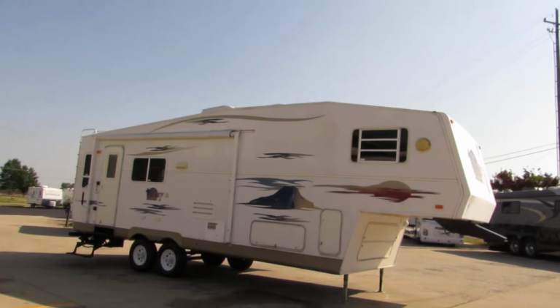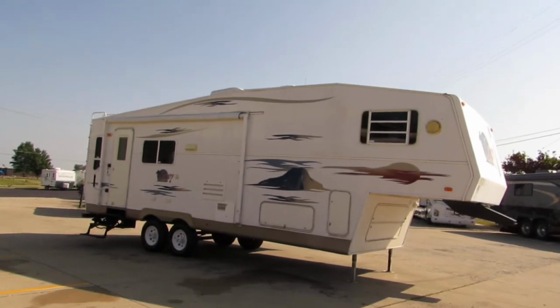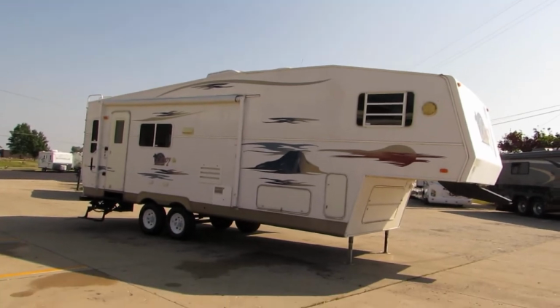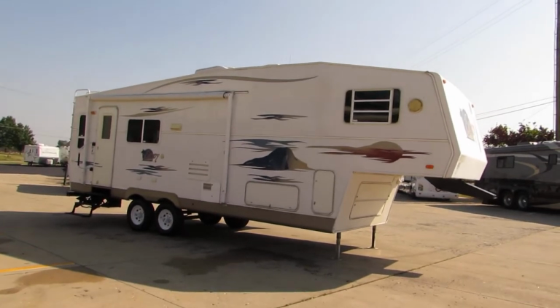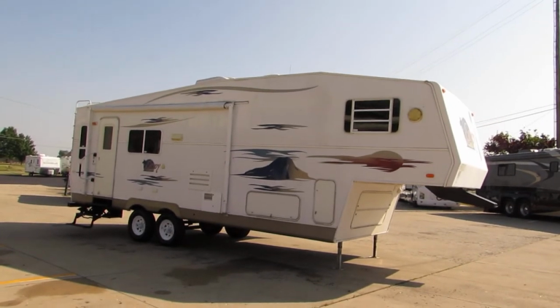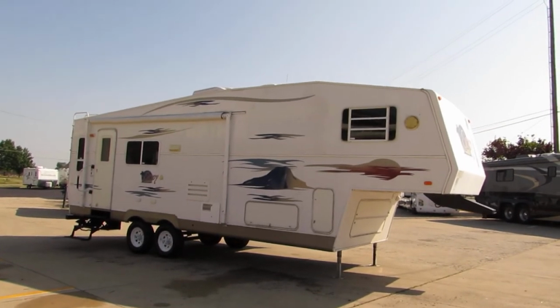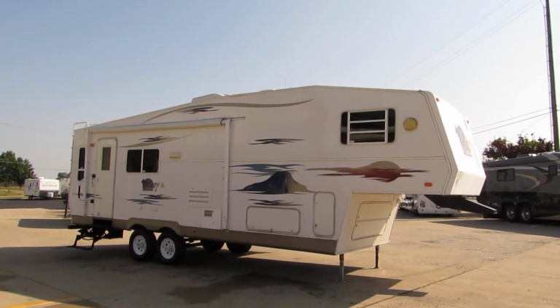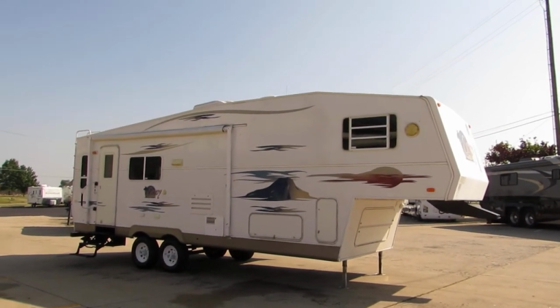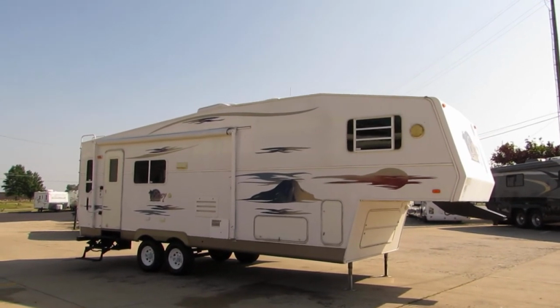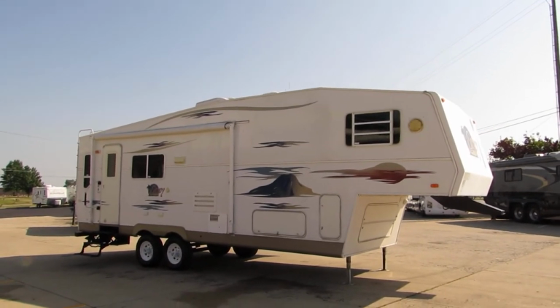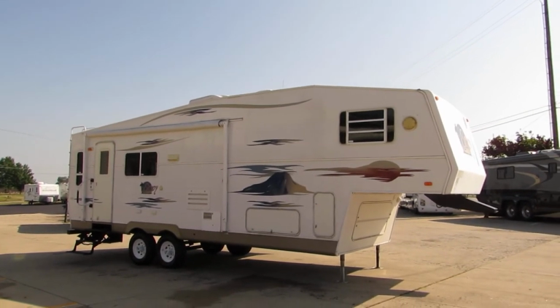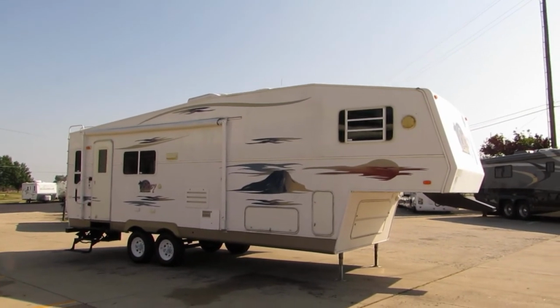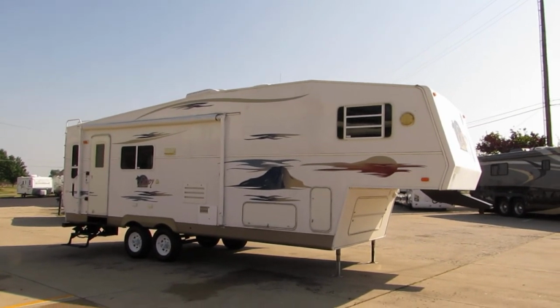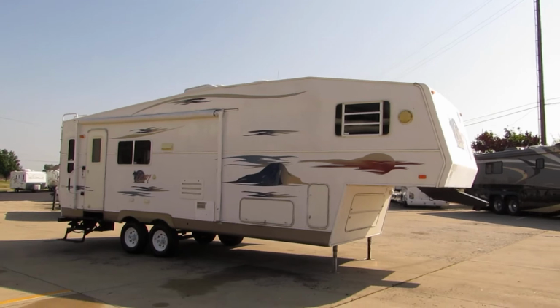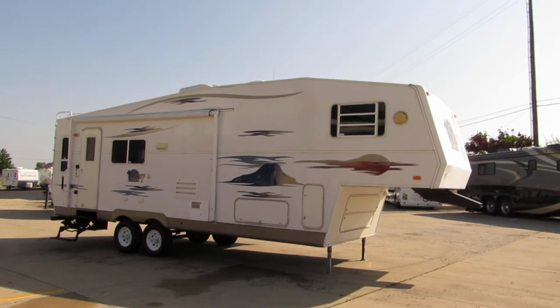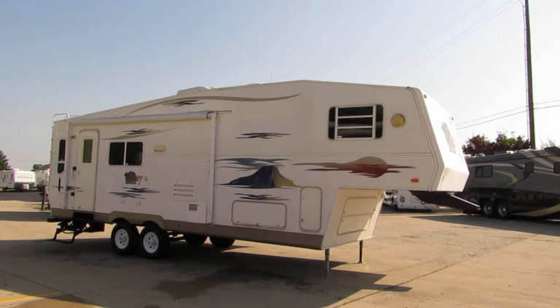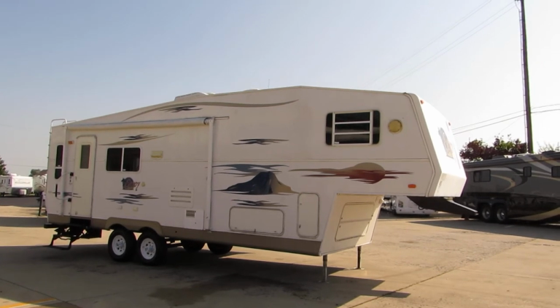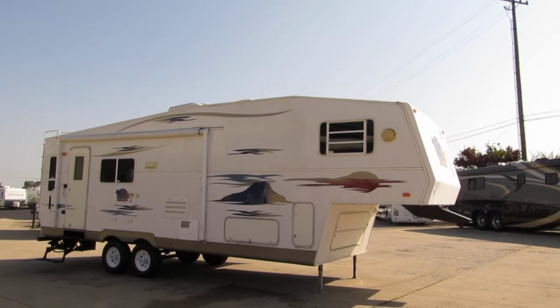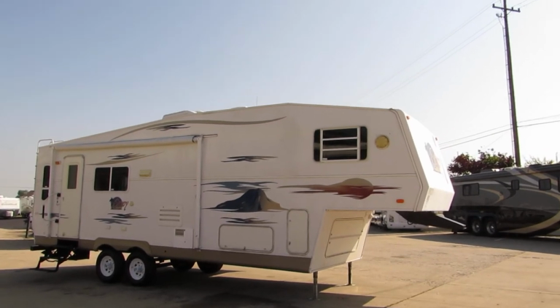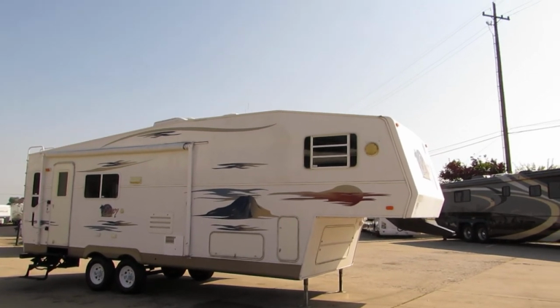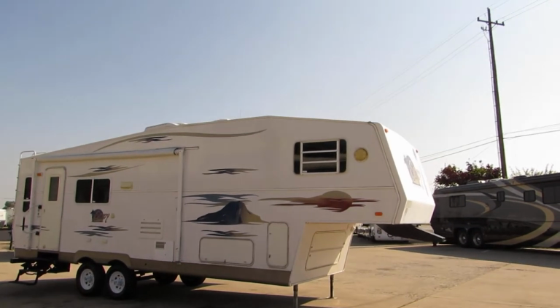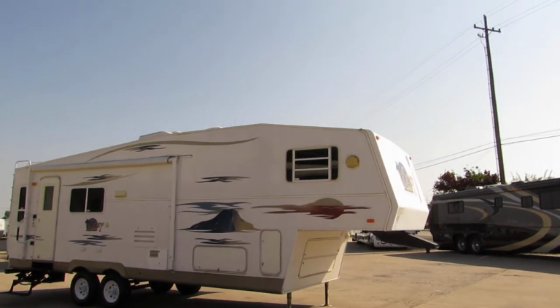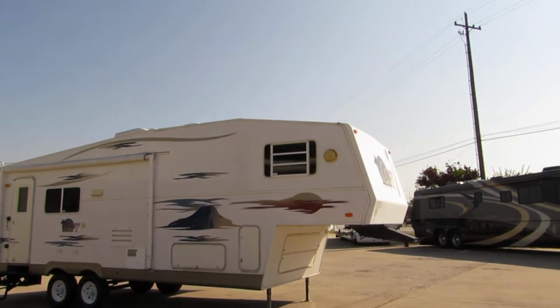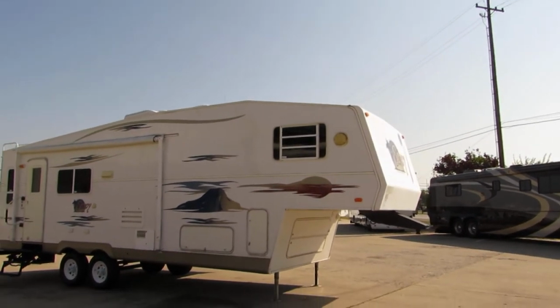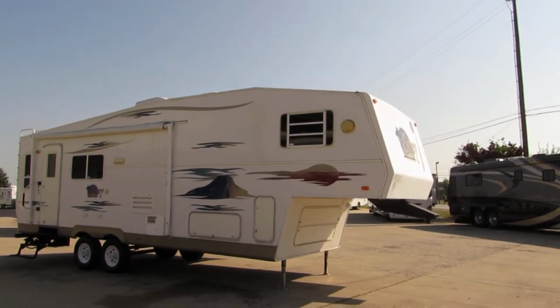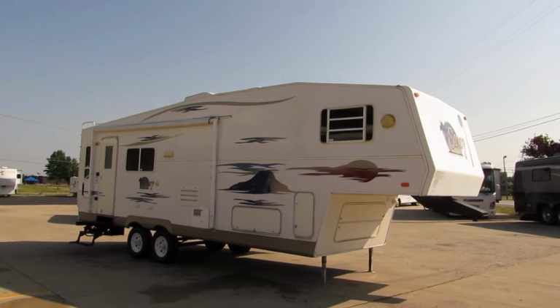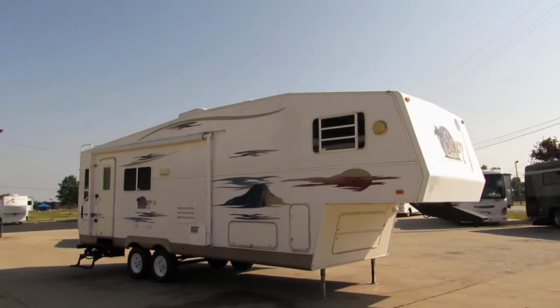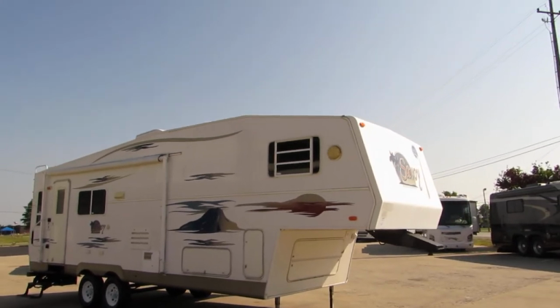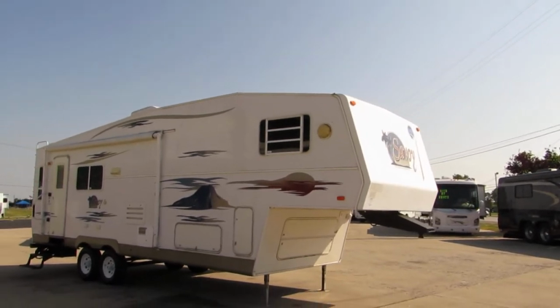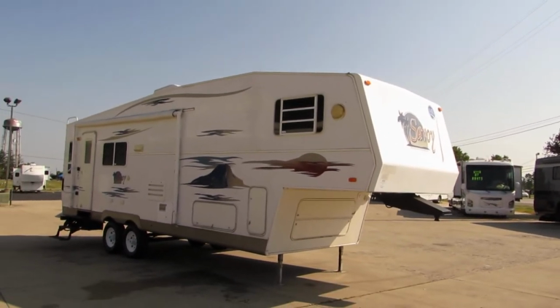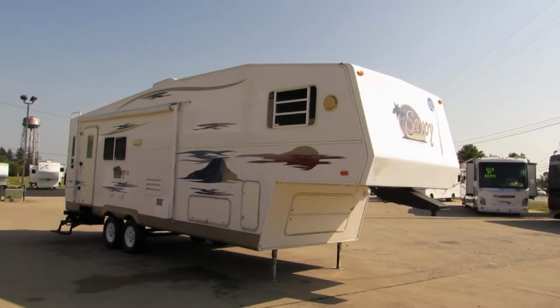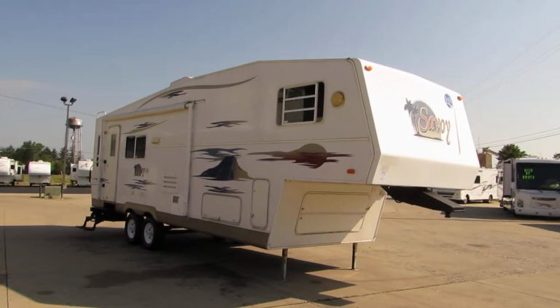Welcome to Zoomer's RV. Today we have for sale a 2005 Holiday Rambler Savoy Model 28. This fifth wheel has smooth sides, decals are good, and basement storage.